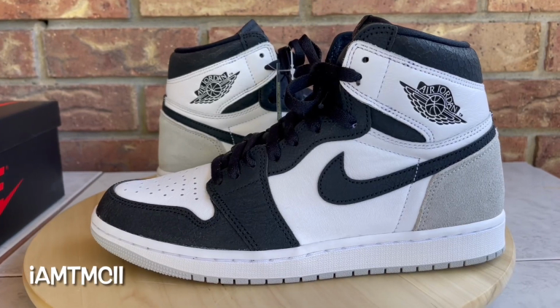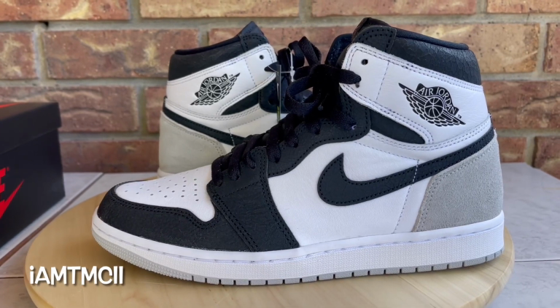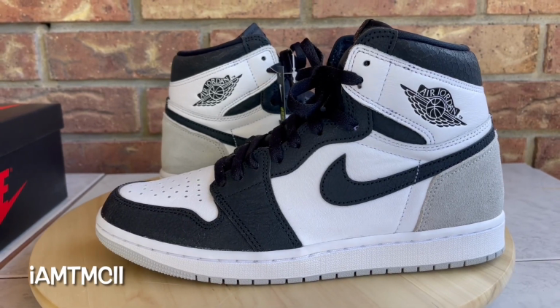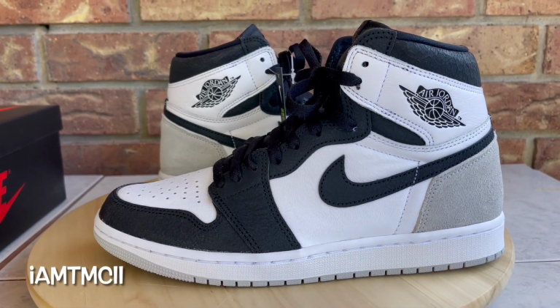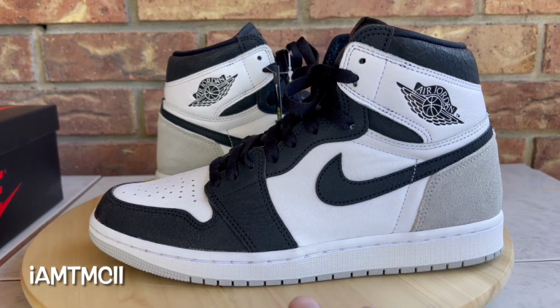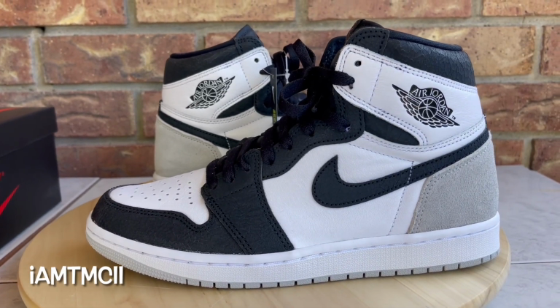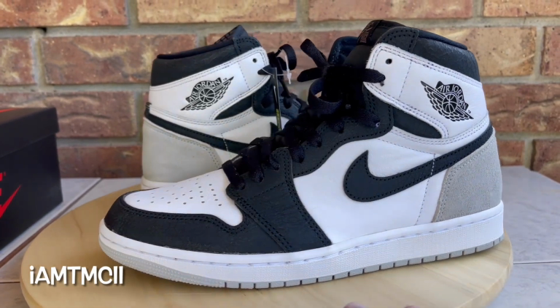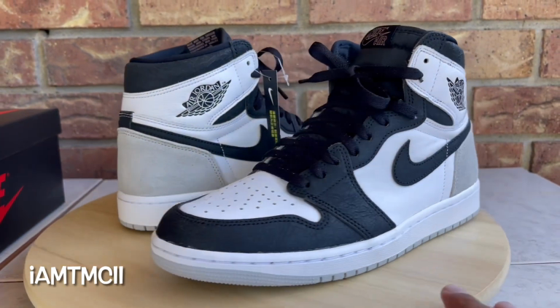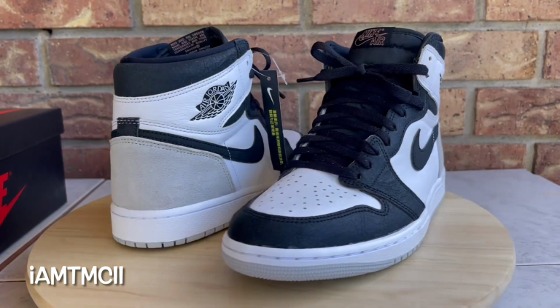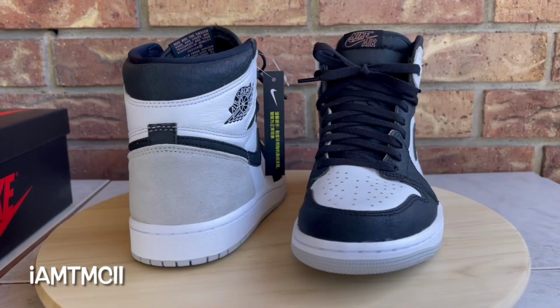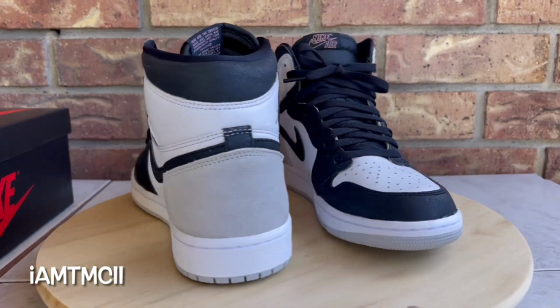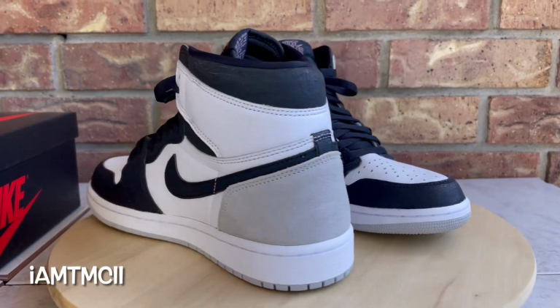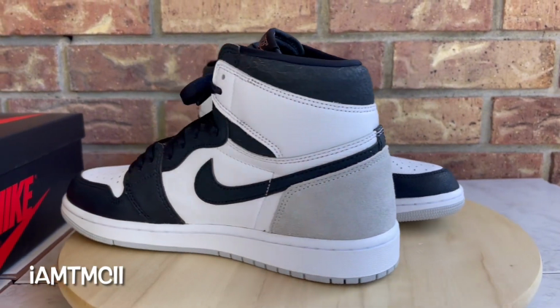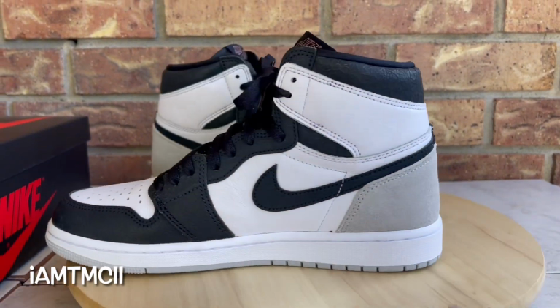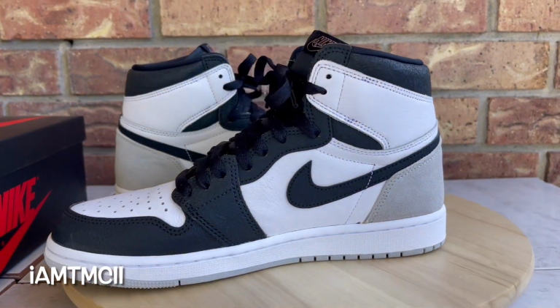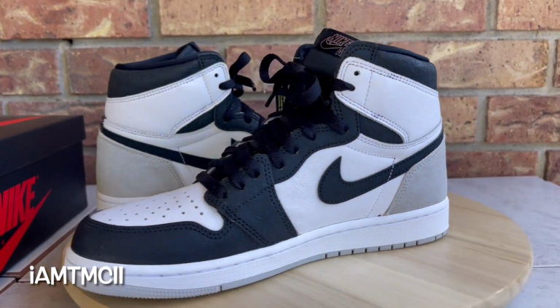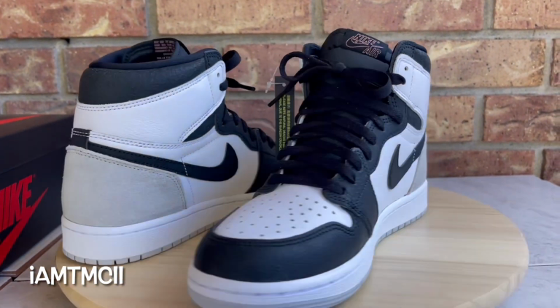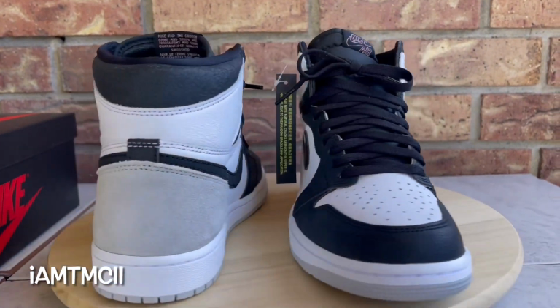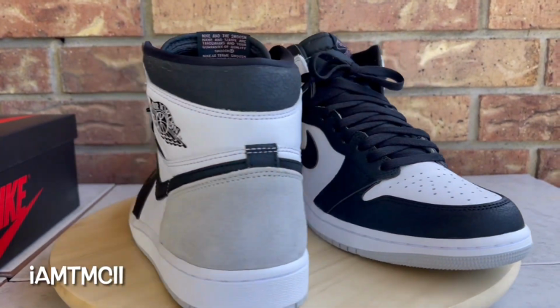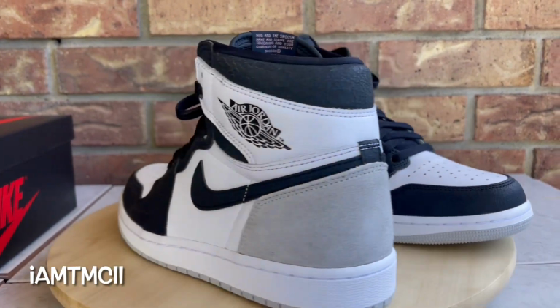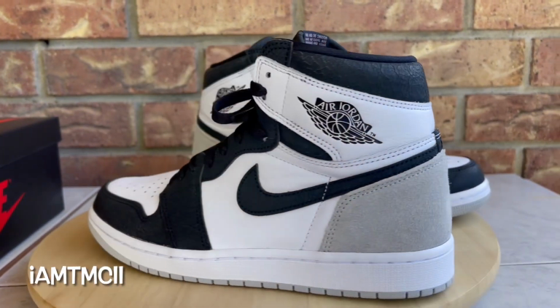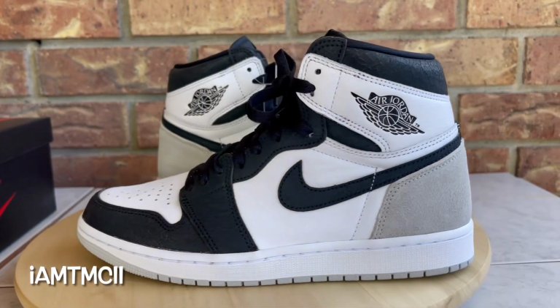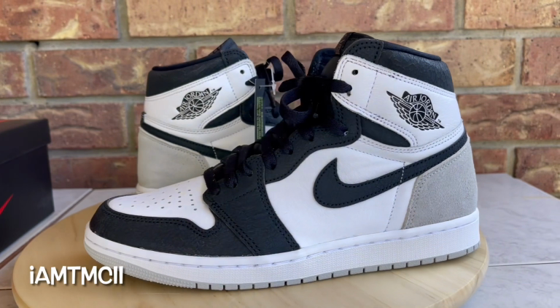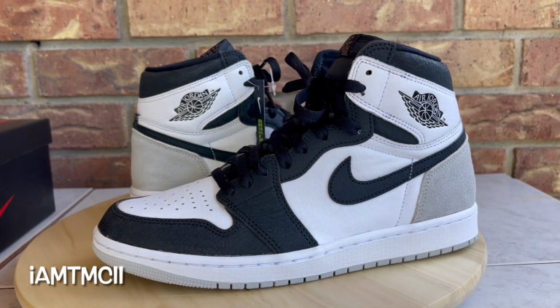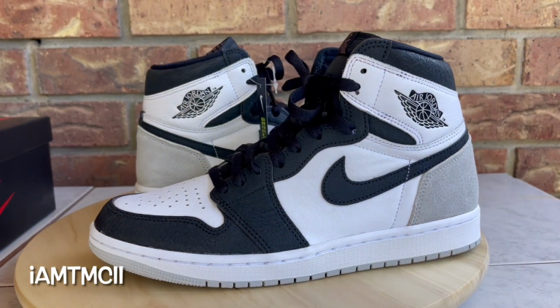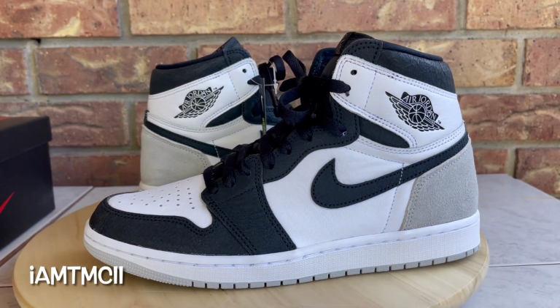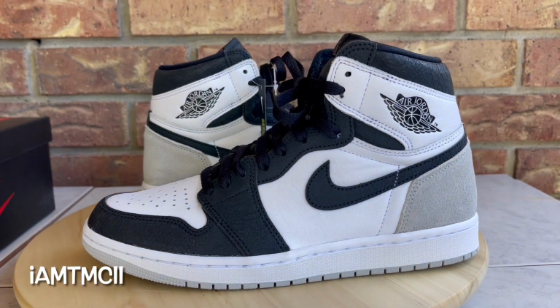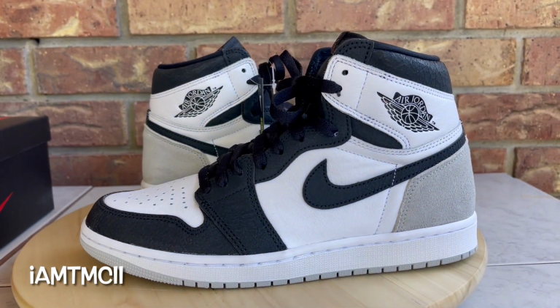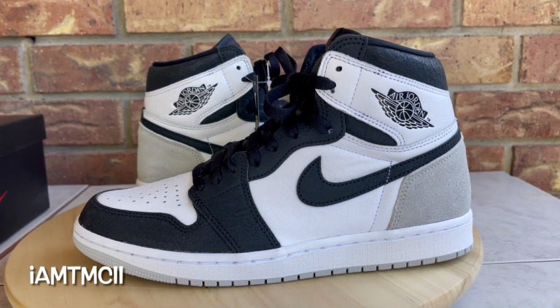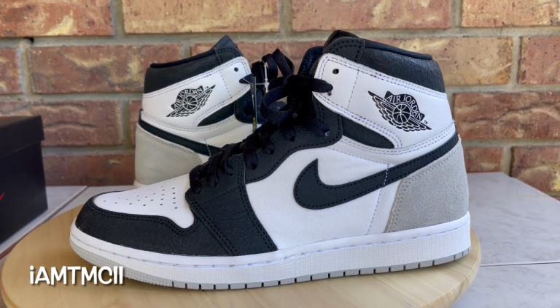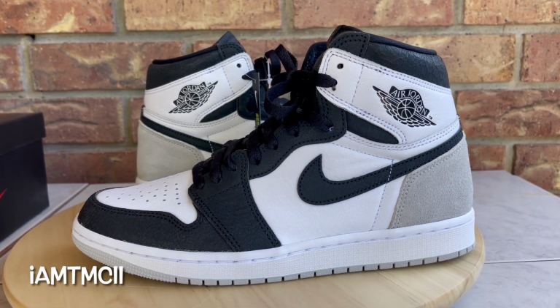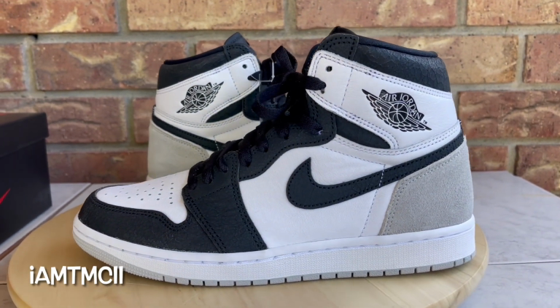What's going on YouTube fam, today I'm gonna give you guys a quick look at the Bleach Coral High Jordan 1, that's part of a Stage Haze pack.